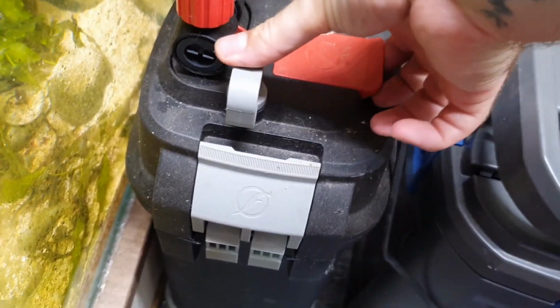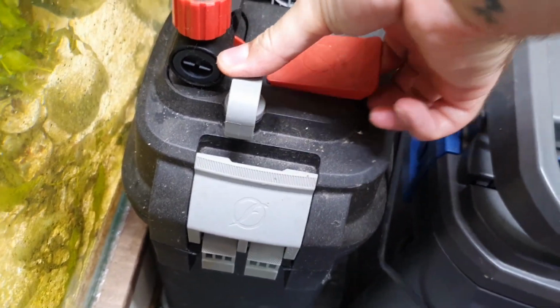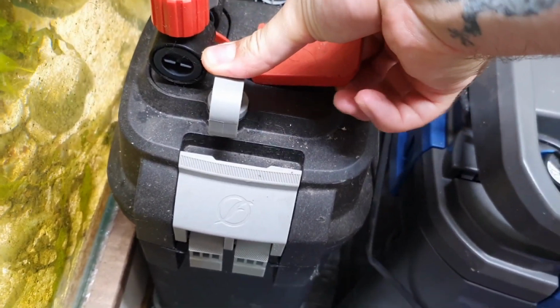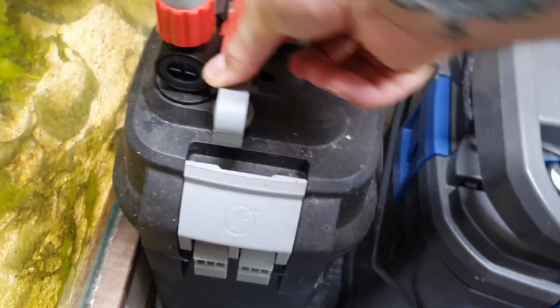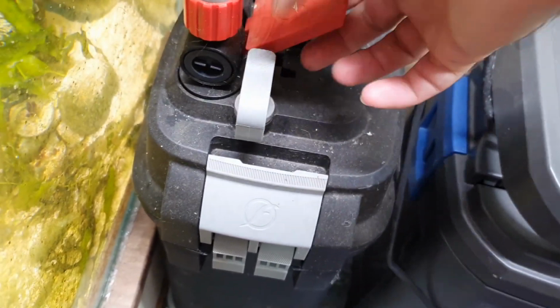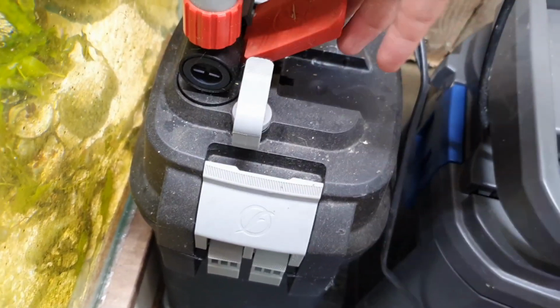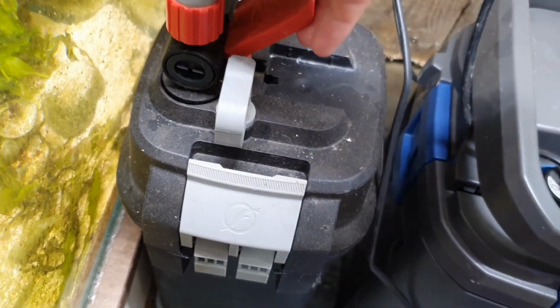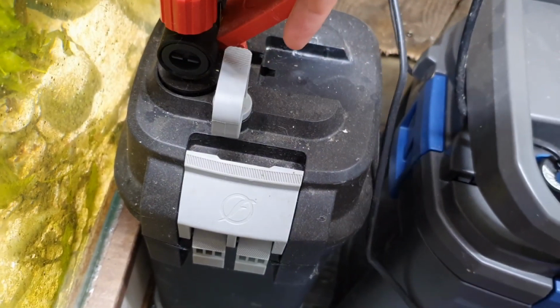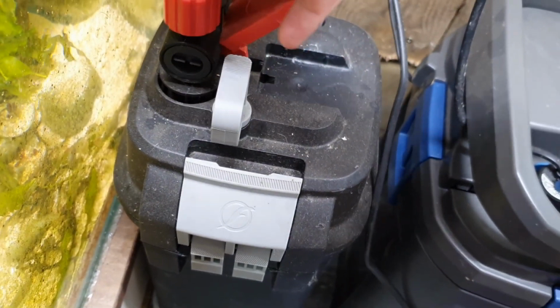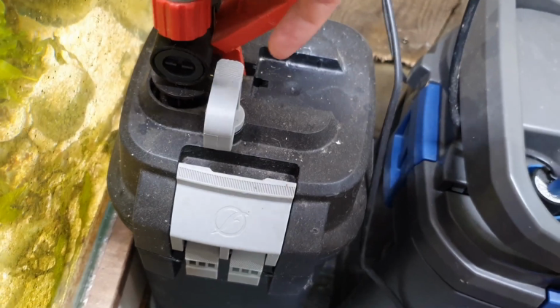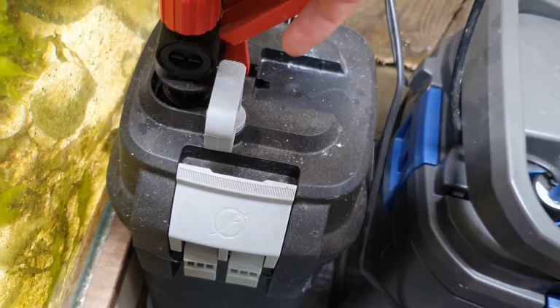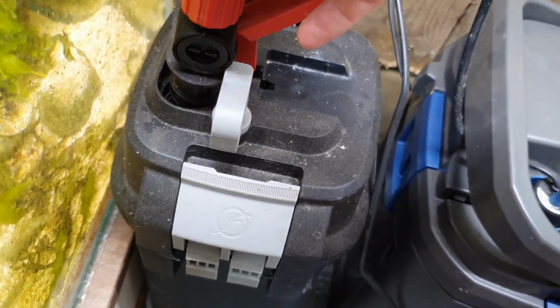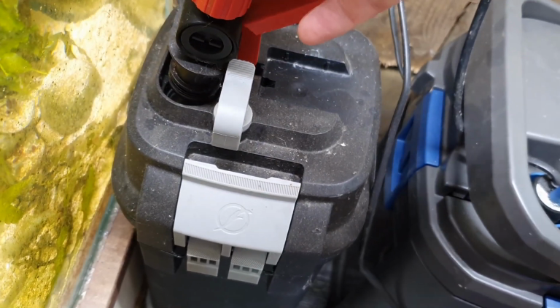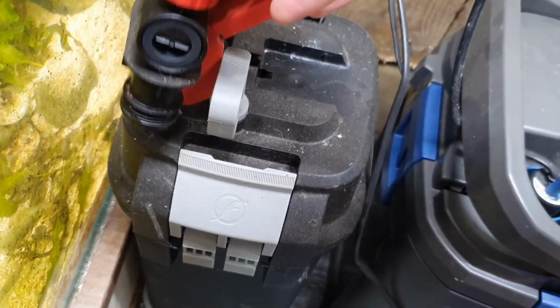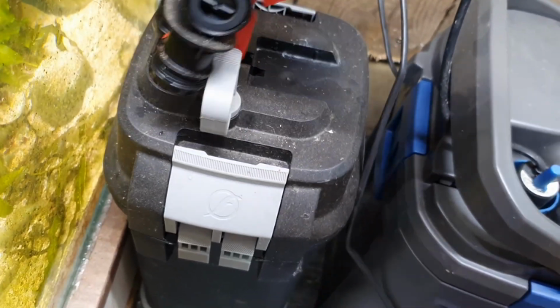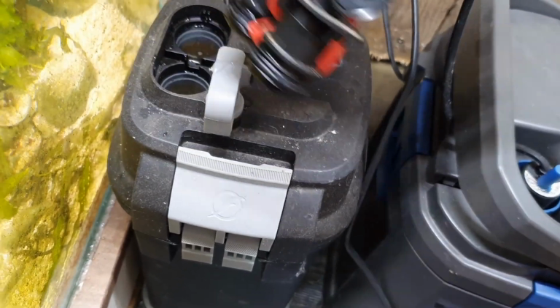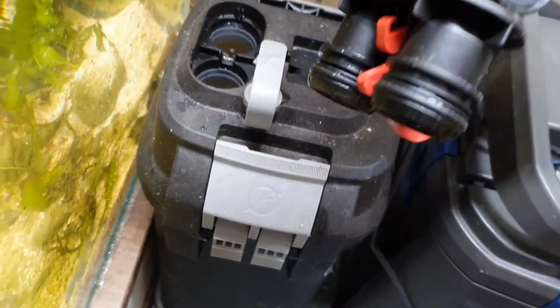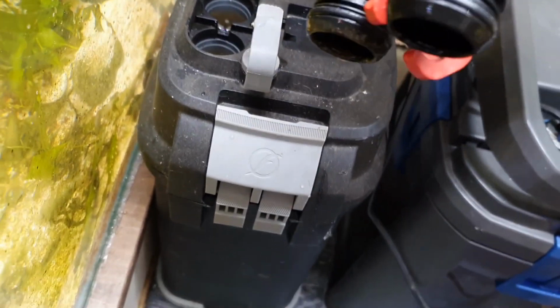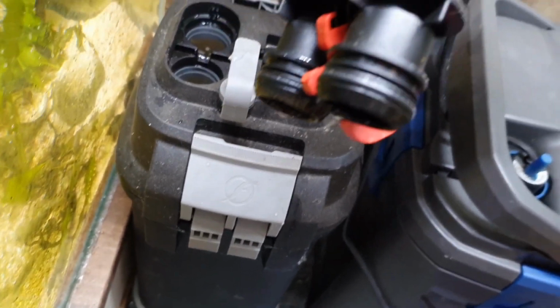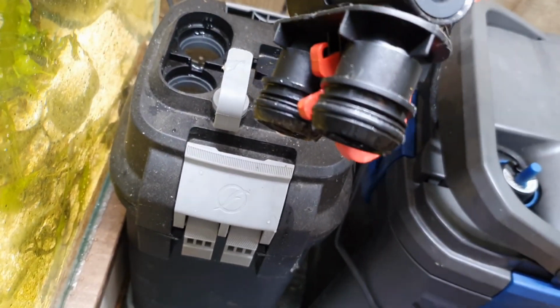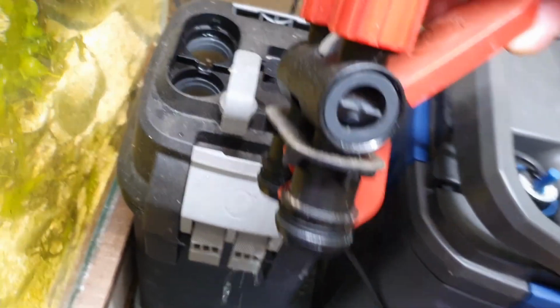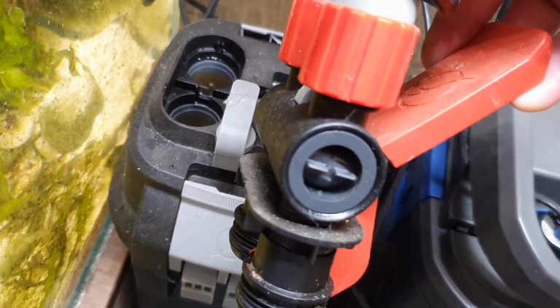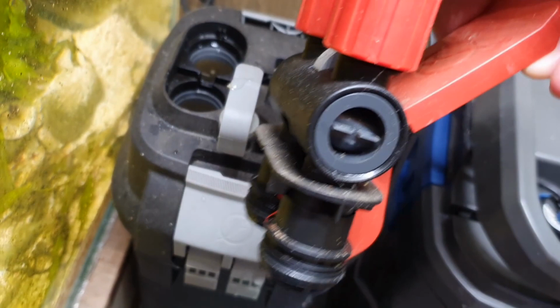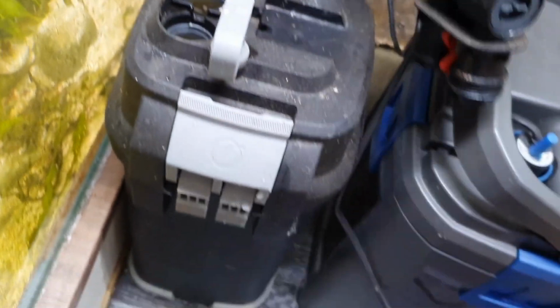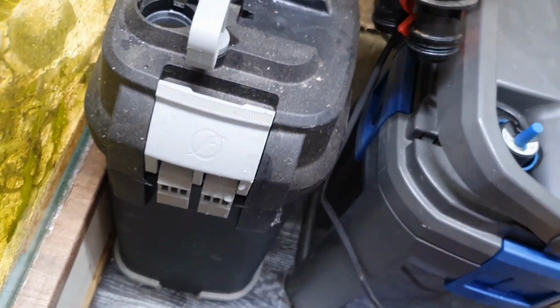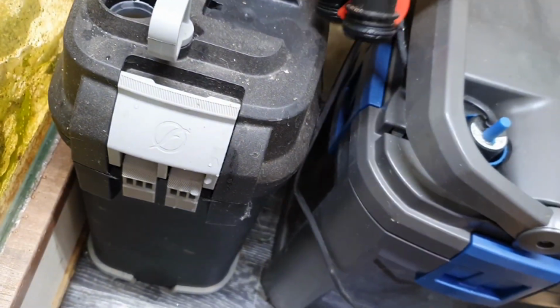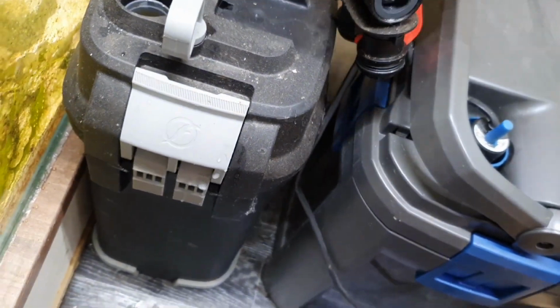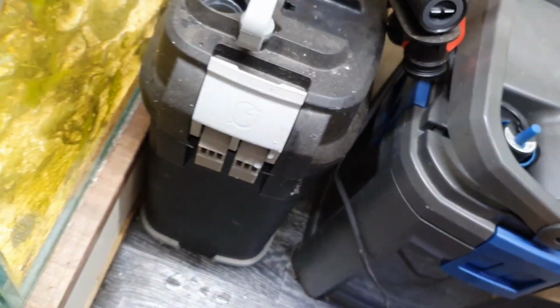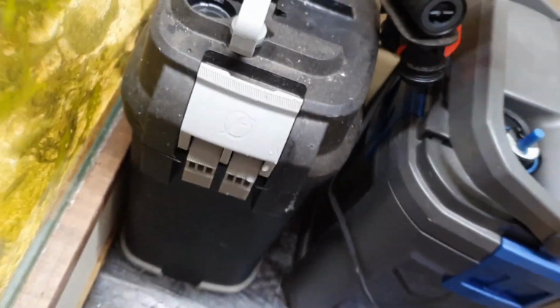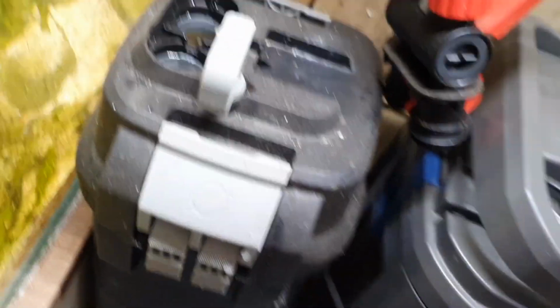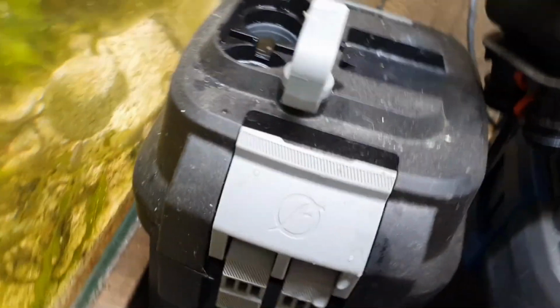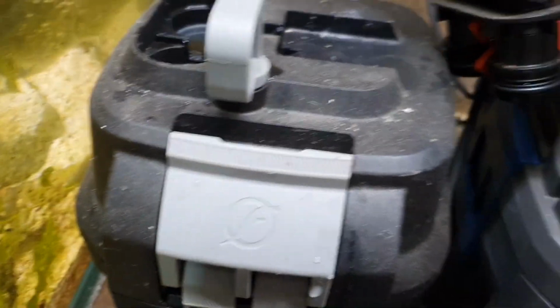I'll just unplug it and then we can disconnect the pipe work using these levers. This is one of the things I like about this filter — just how easy it is to get out. You can get access to it and clean it really quickly. The water stays within the pipe work because of these valves.